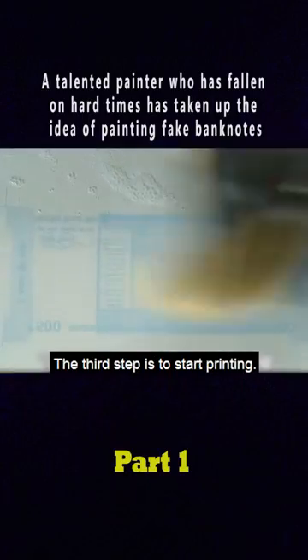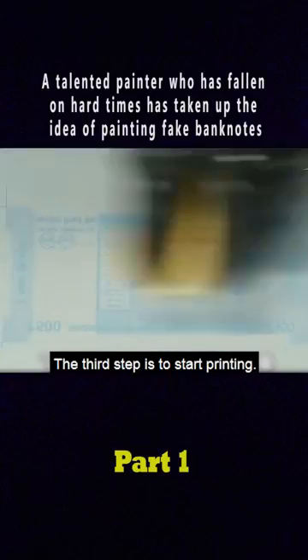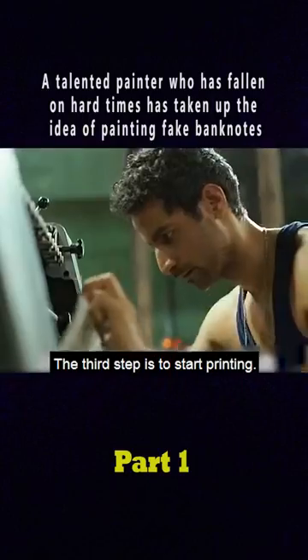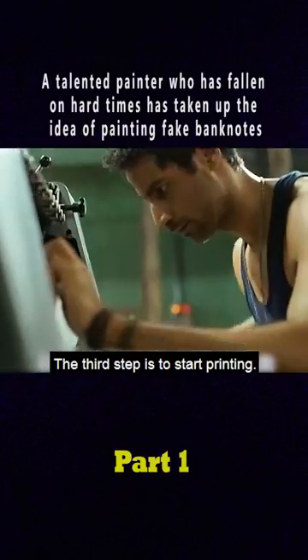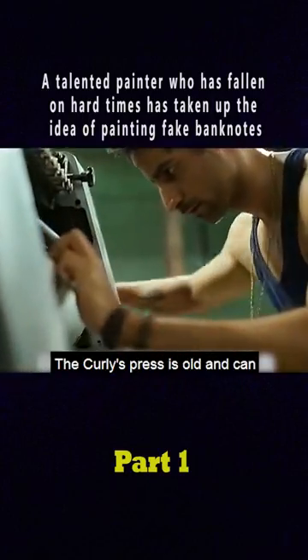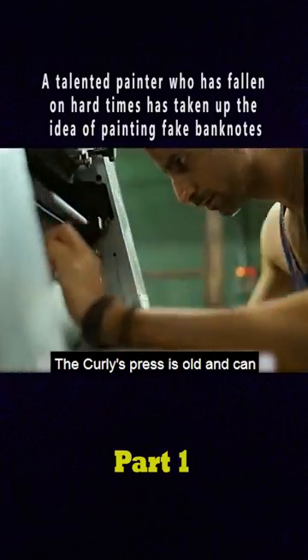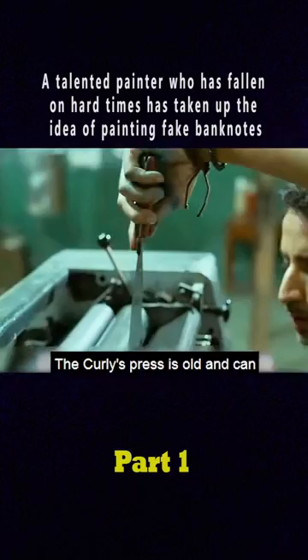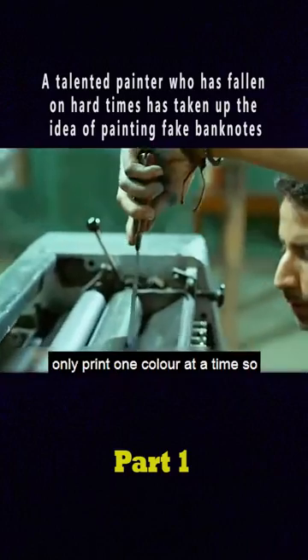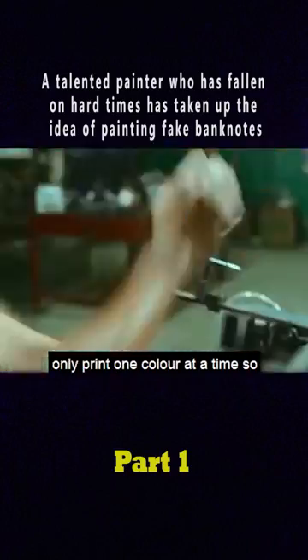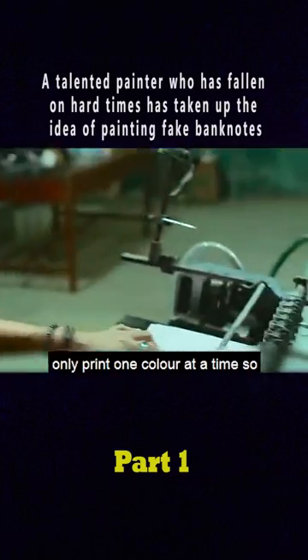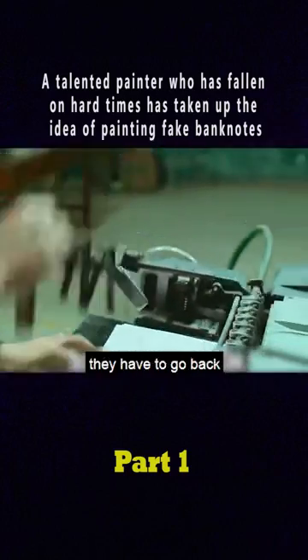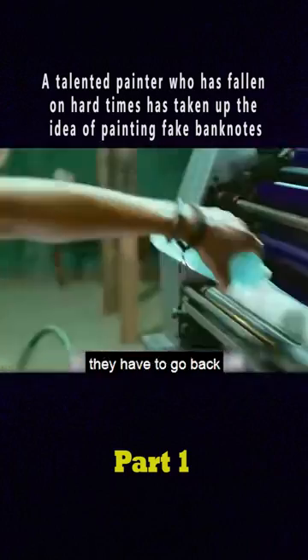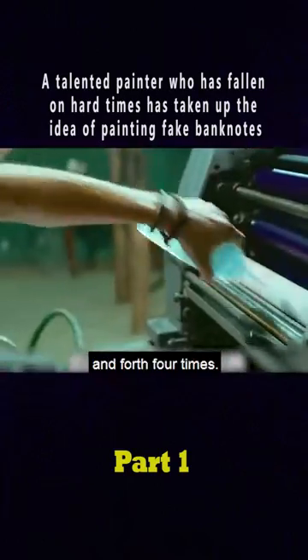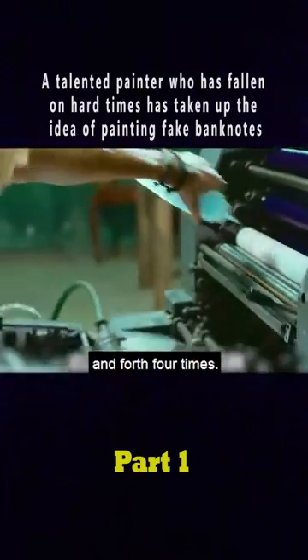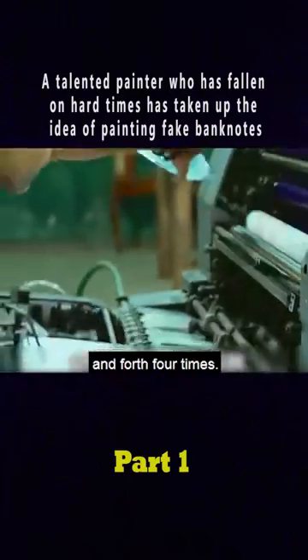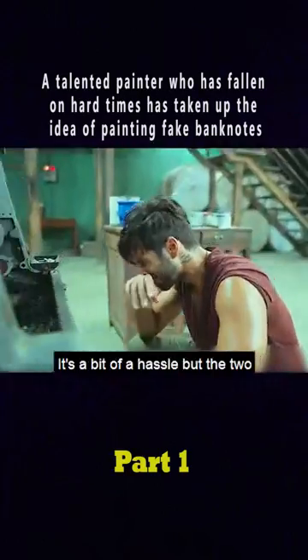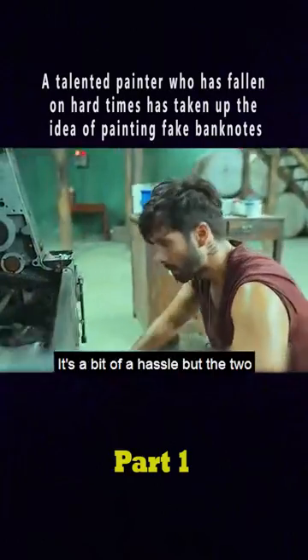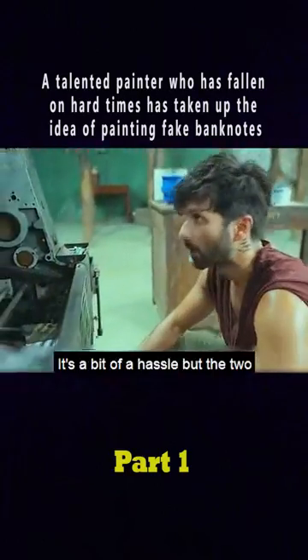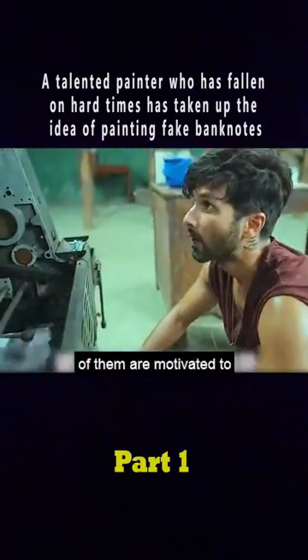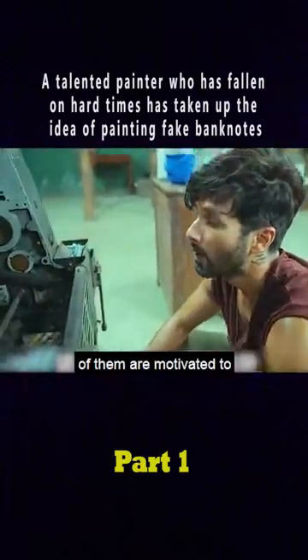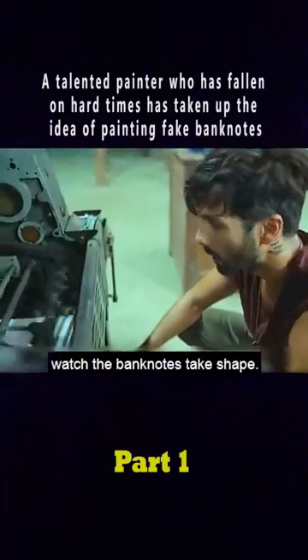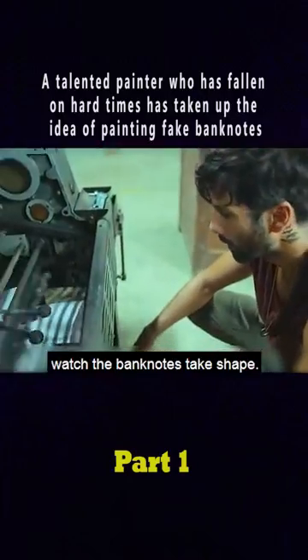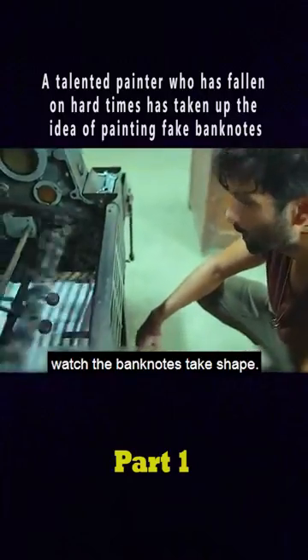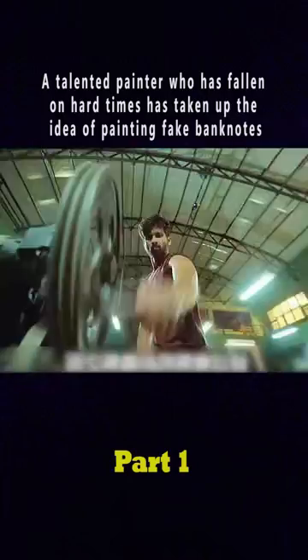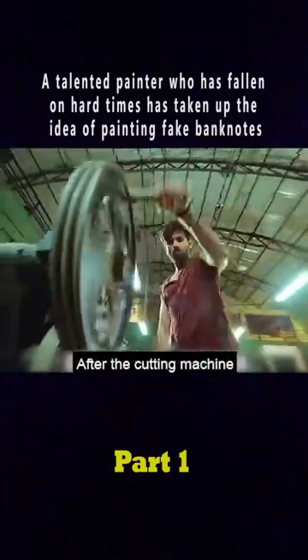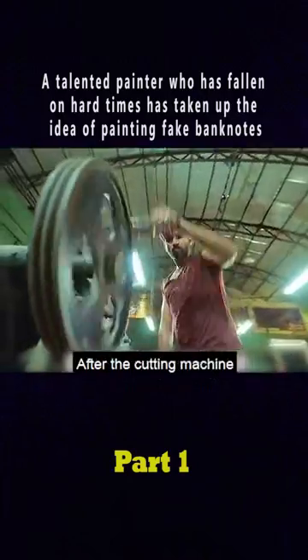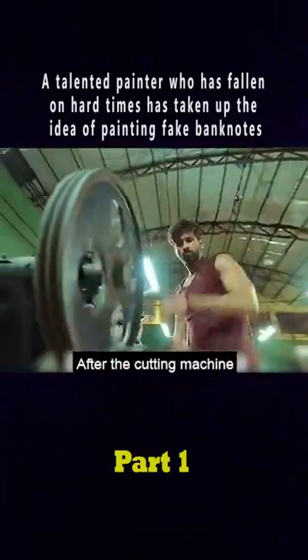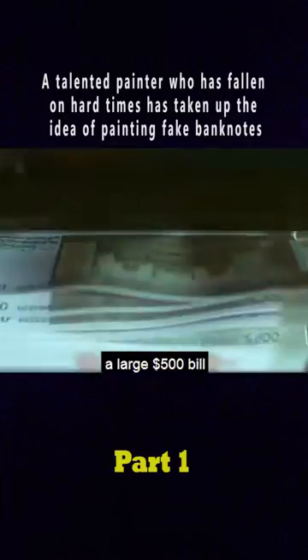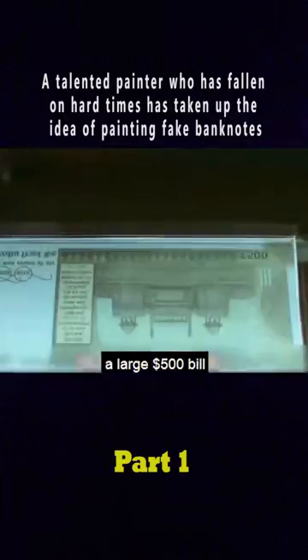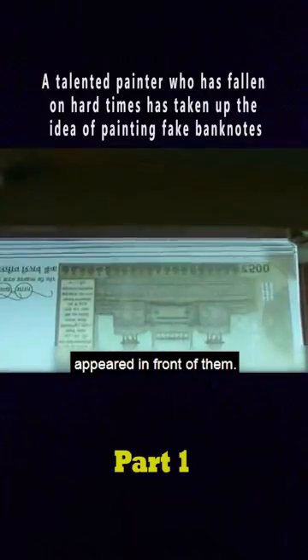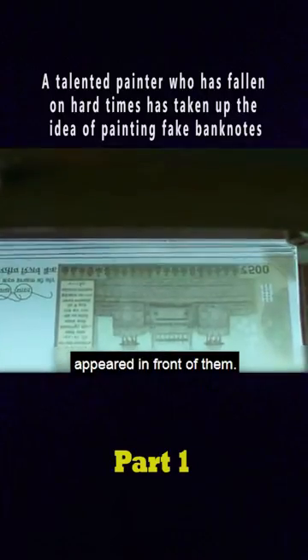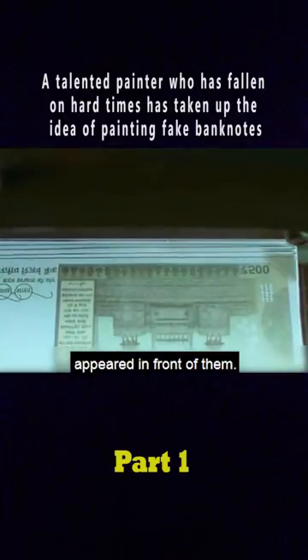The third step is to start printing. Curly's press is old and can only print one color at a time, so they have to go back and forth four times. It's a bit of a hassle, but the two of them are motivated watching the banknotes take shape. After the cutting machine, a large $500 bill appeared in front of them.